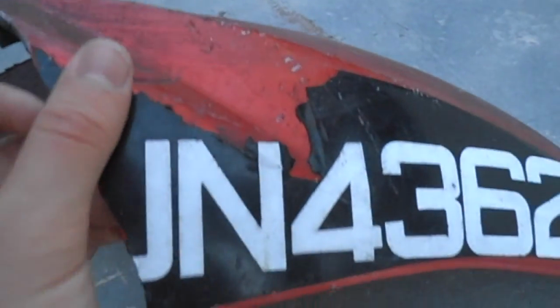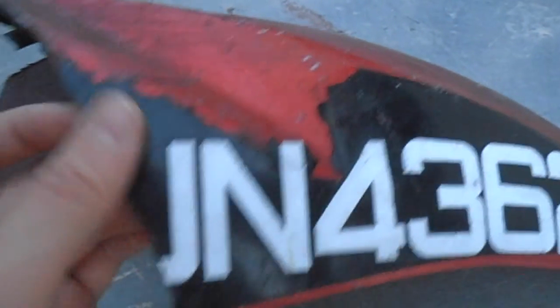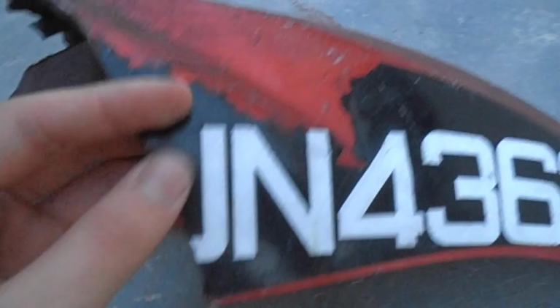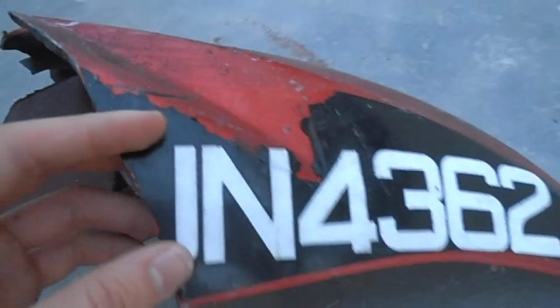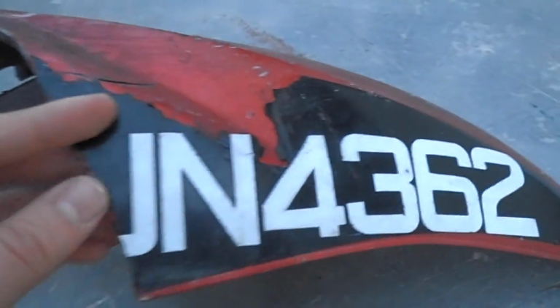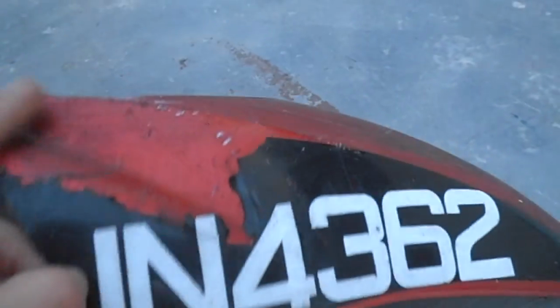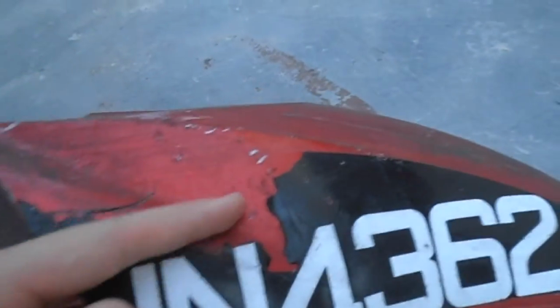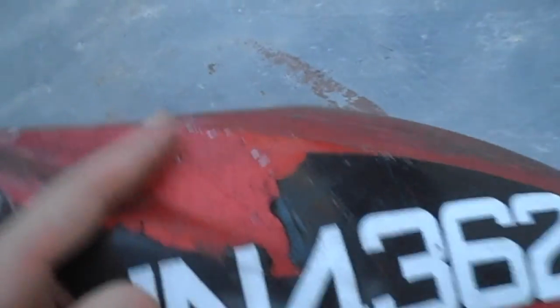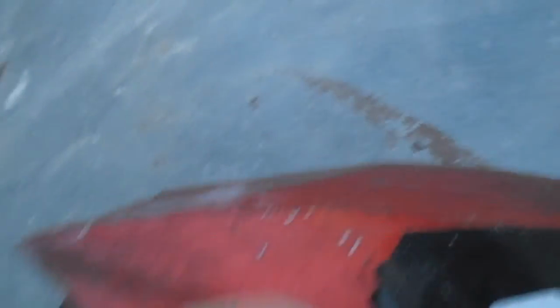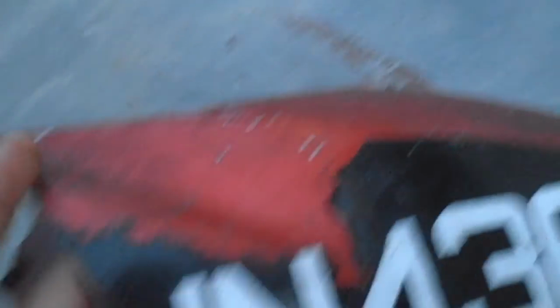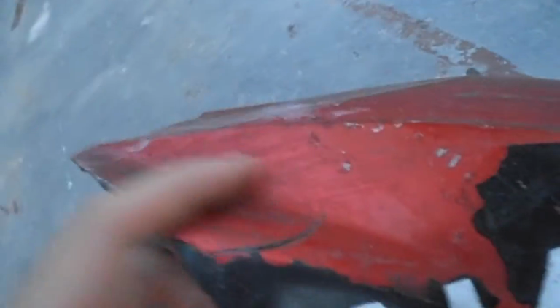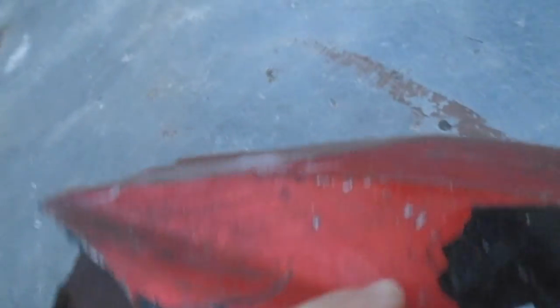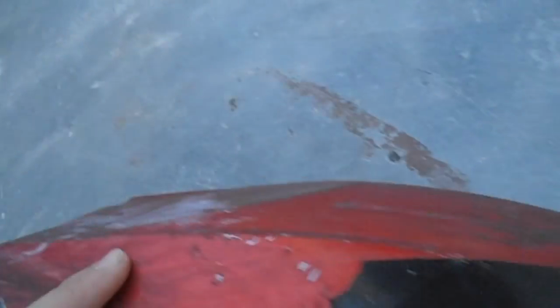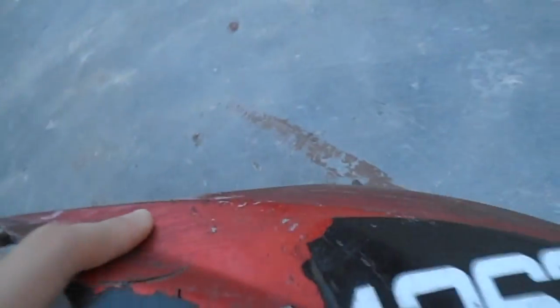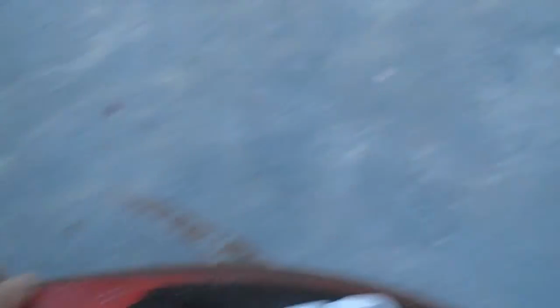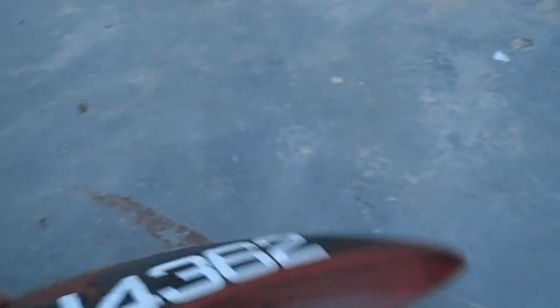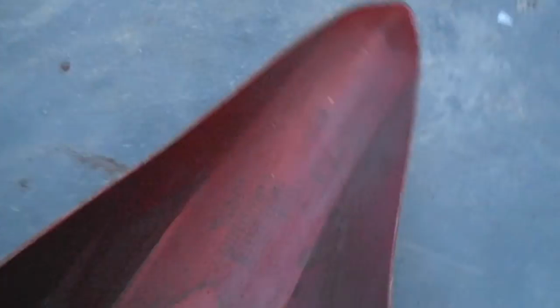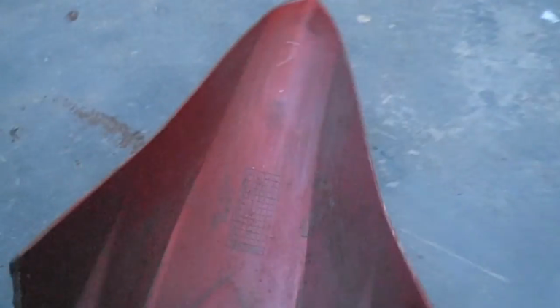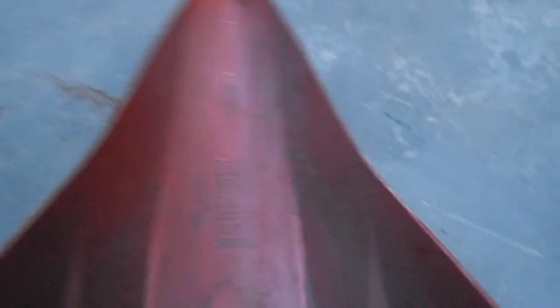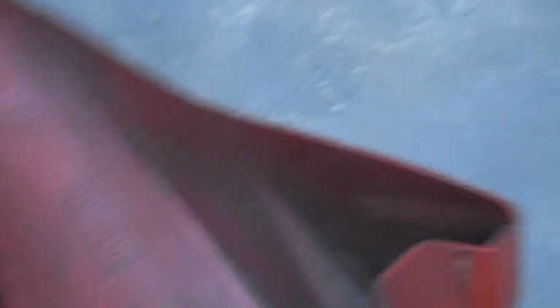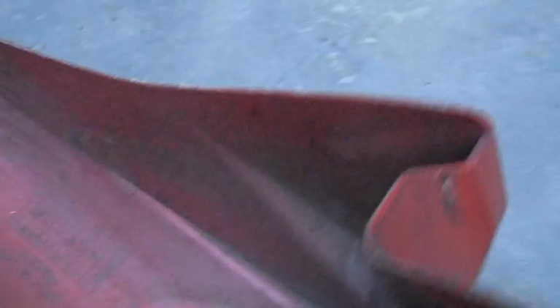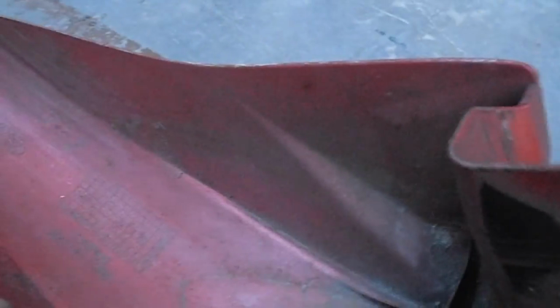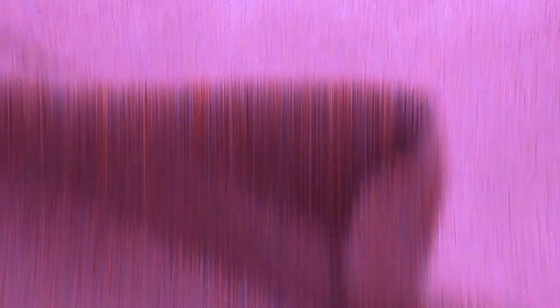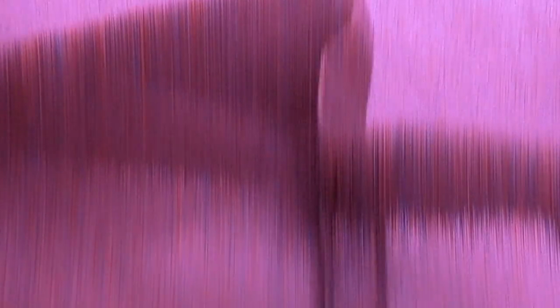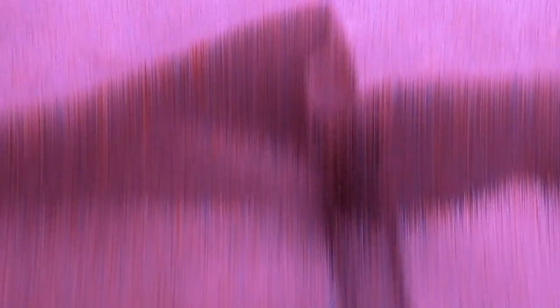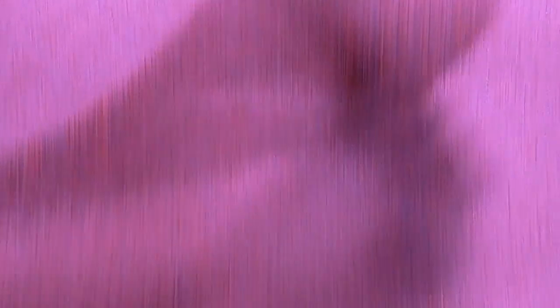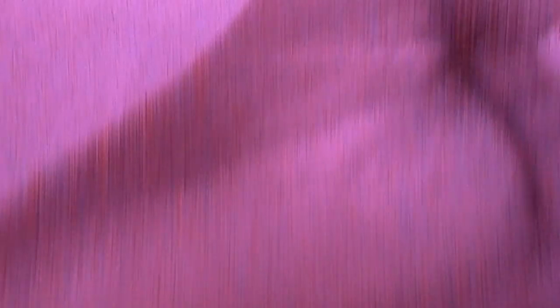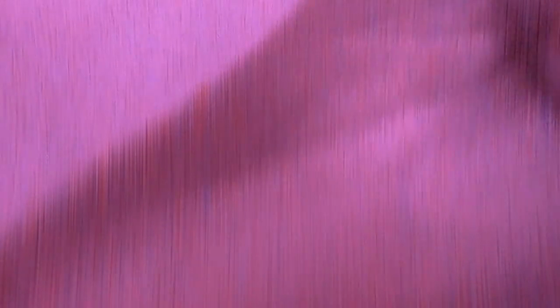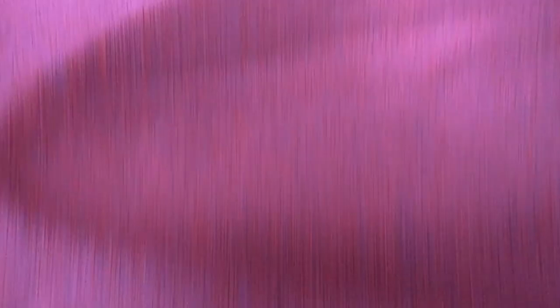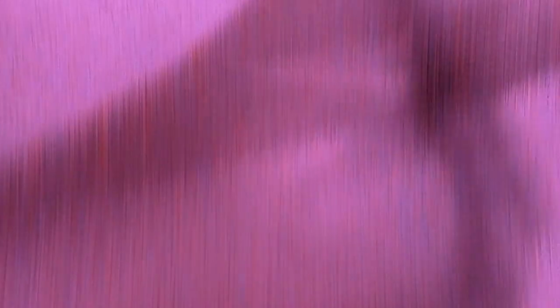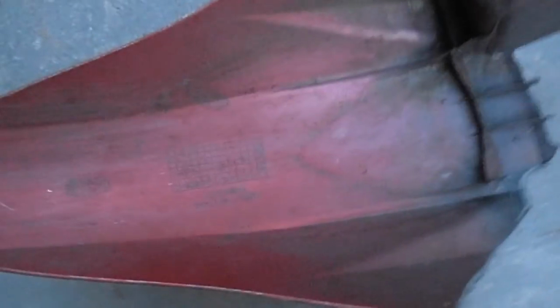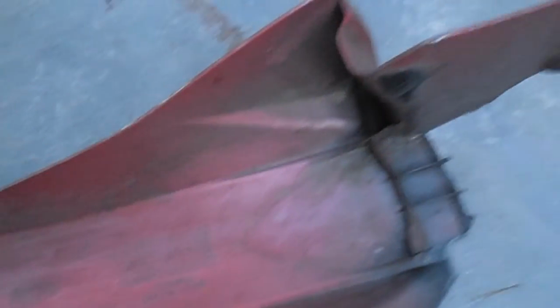Over here it's broken — the P is broken, leaving half of the JN4362, and a bit of the black part is missing, so it's pretty dirty at the back. Sorry, my camera is malfunctioning.